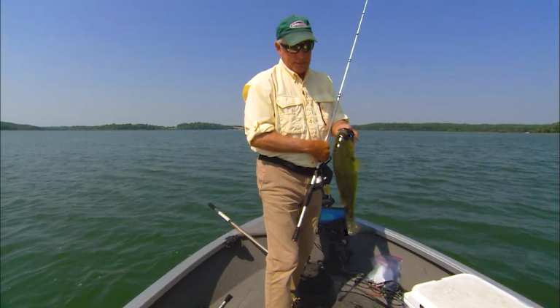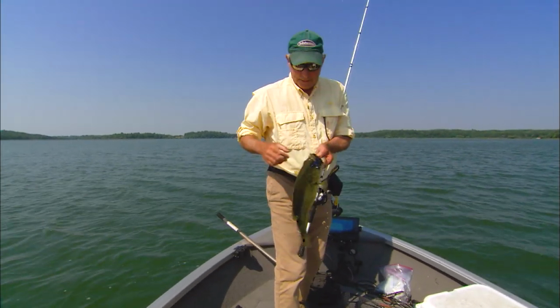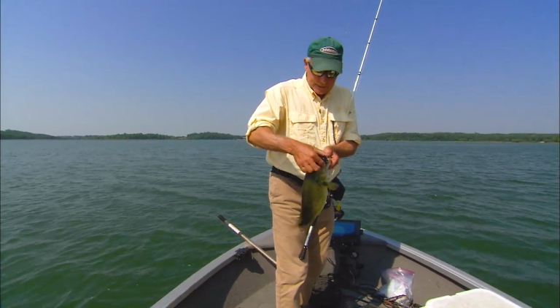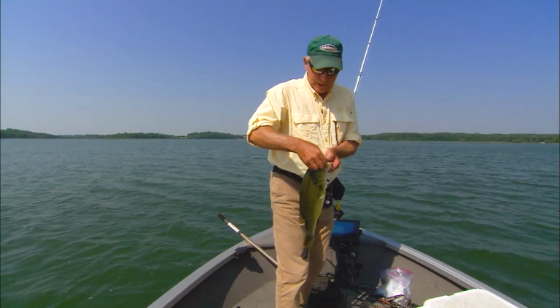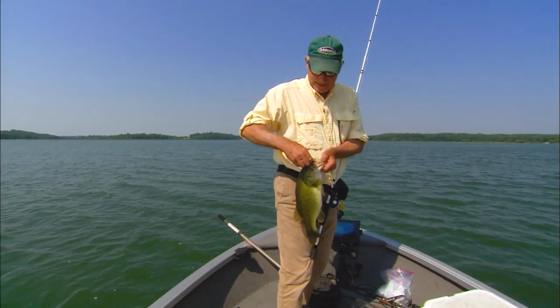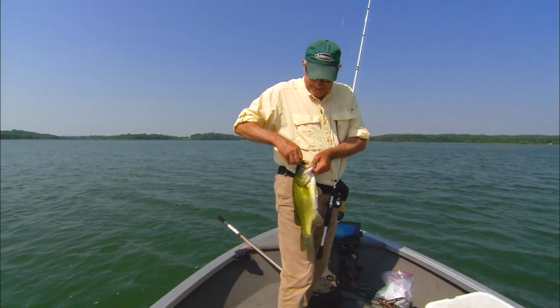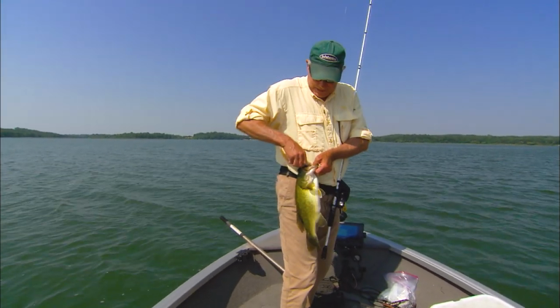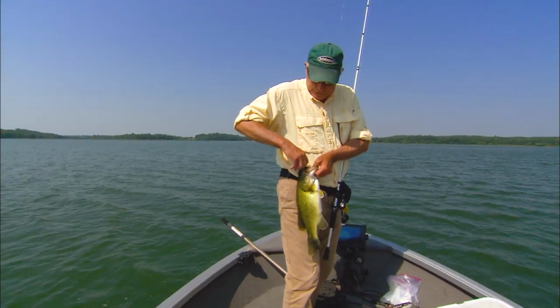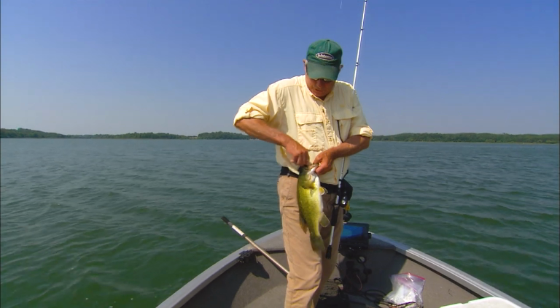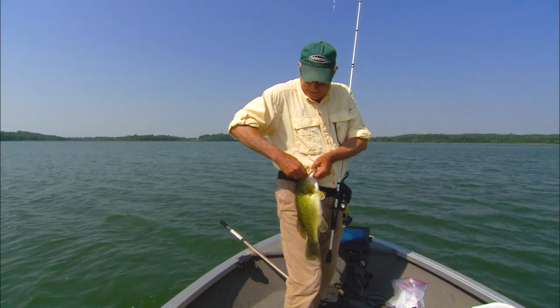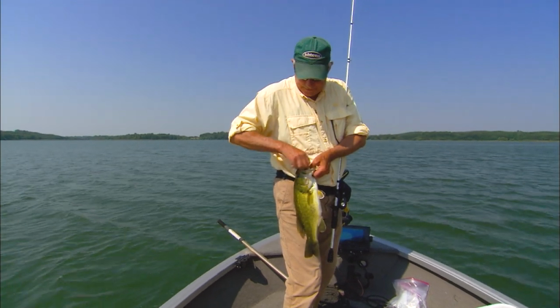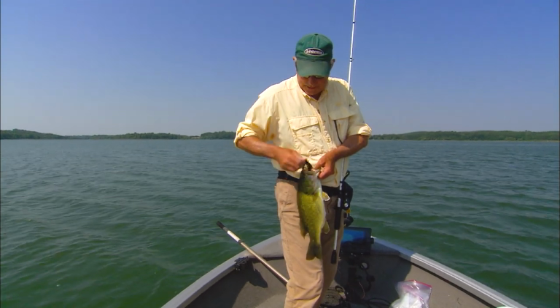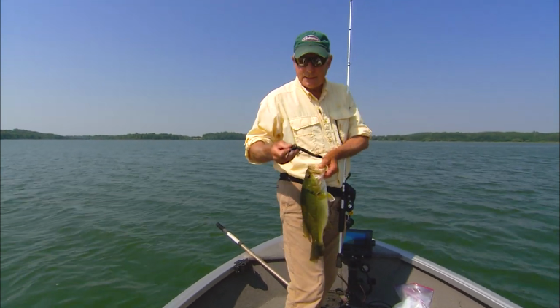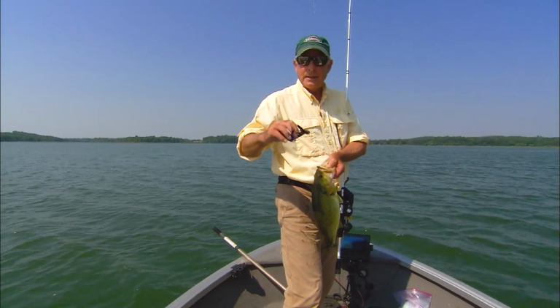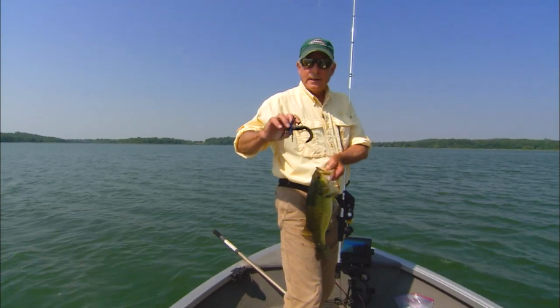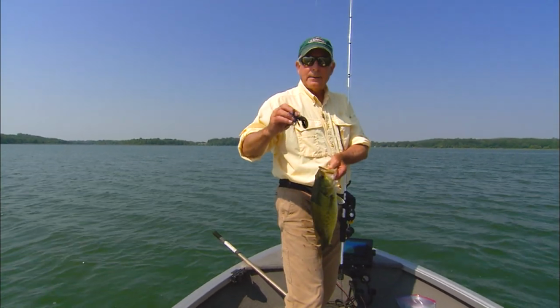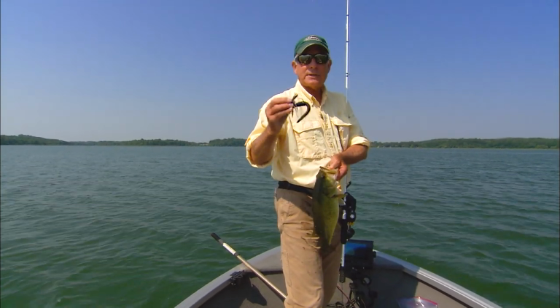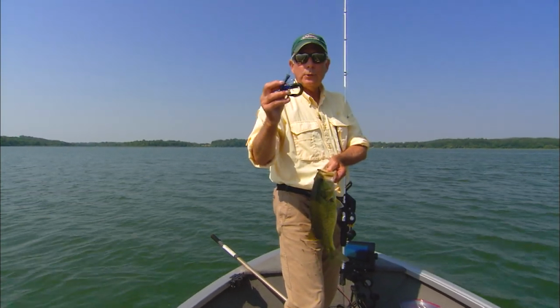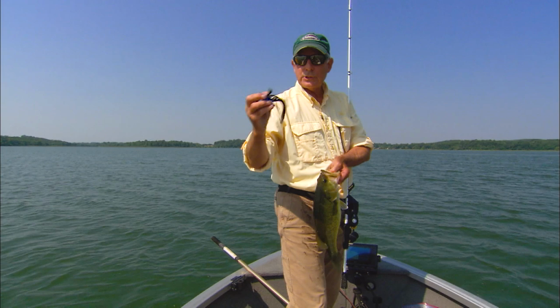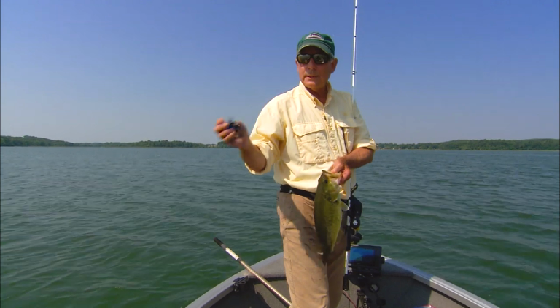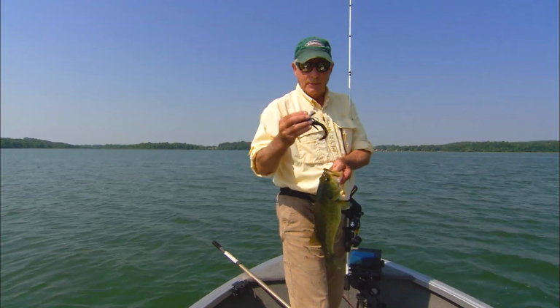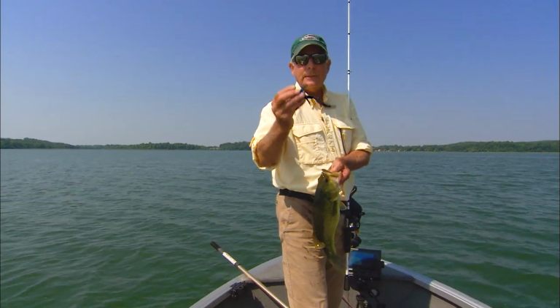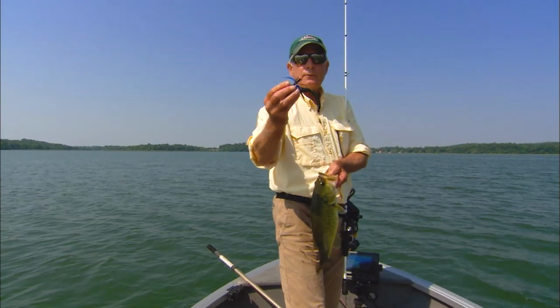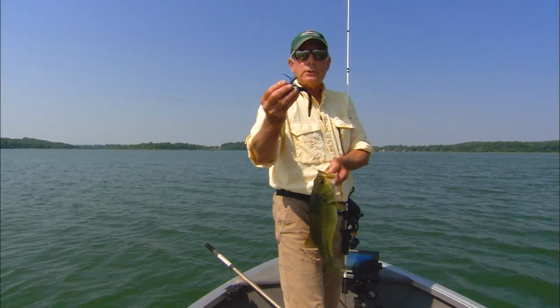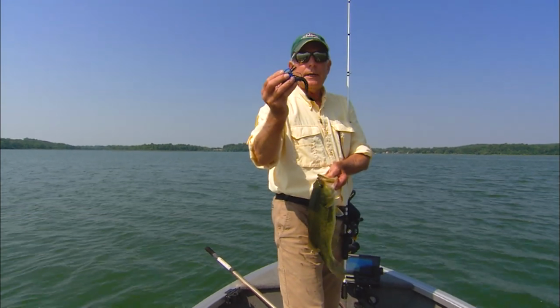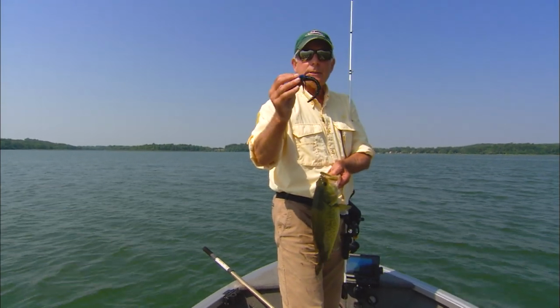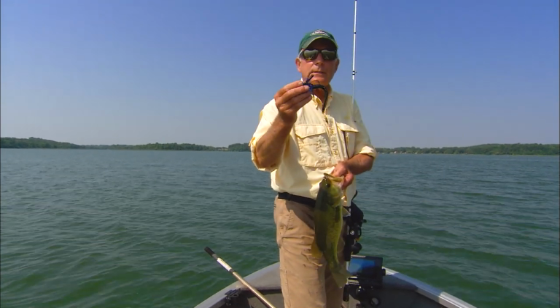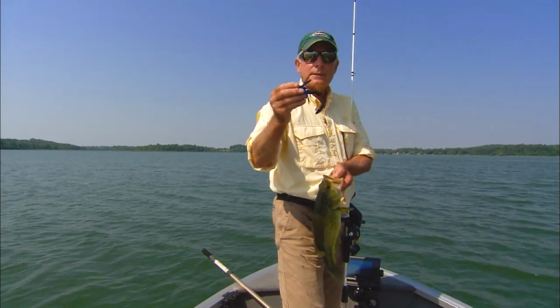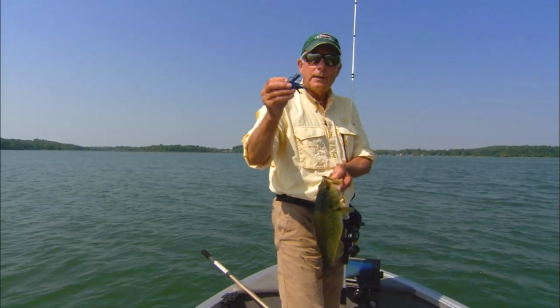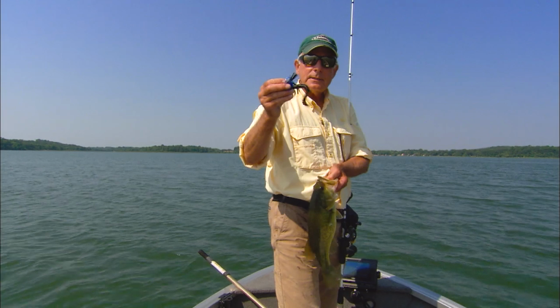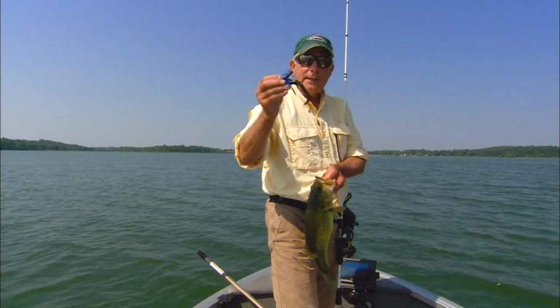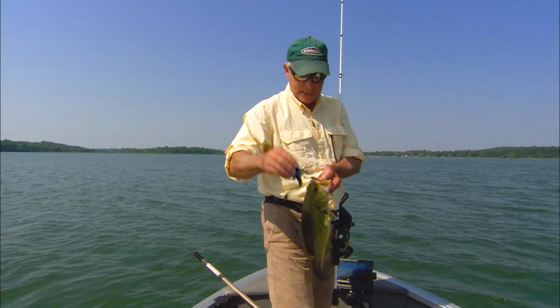End of summer here, water temperatures are still right up there in the 70s. I'm going to show you when I release this fish — I'll show you the kind of action that this thing has in the water. Slinky time right there.